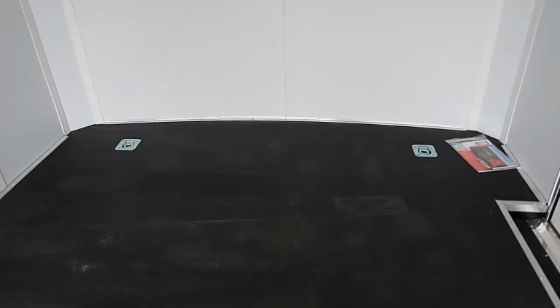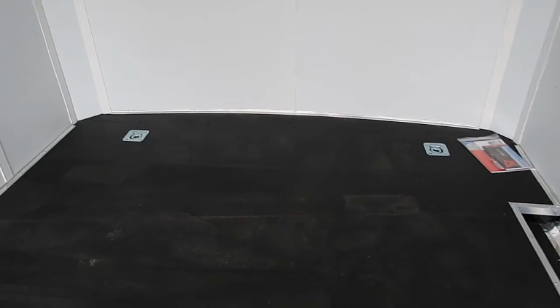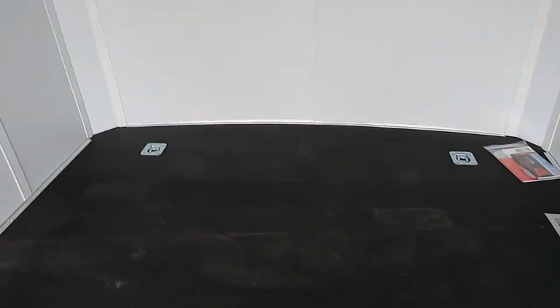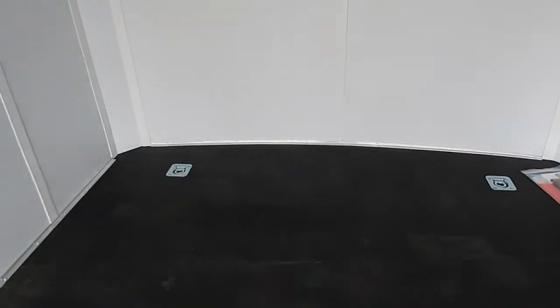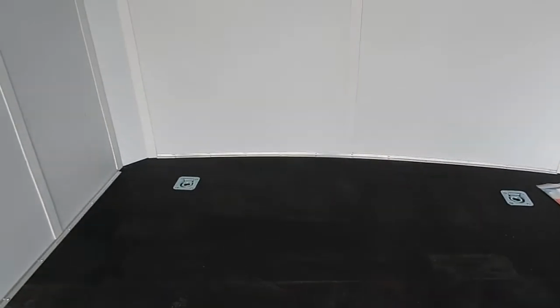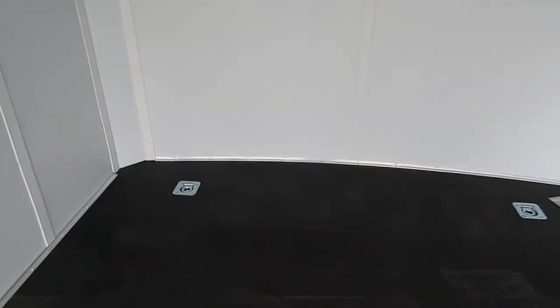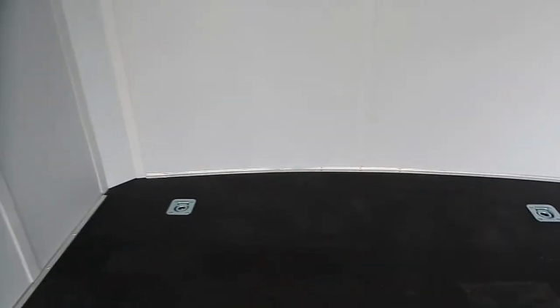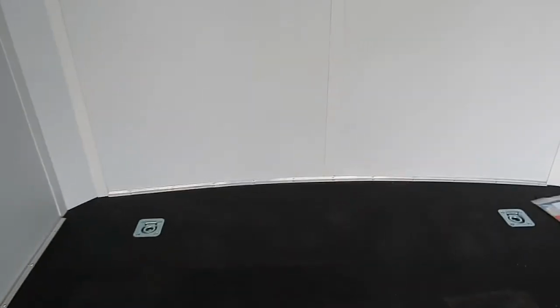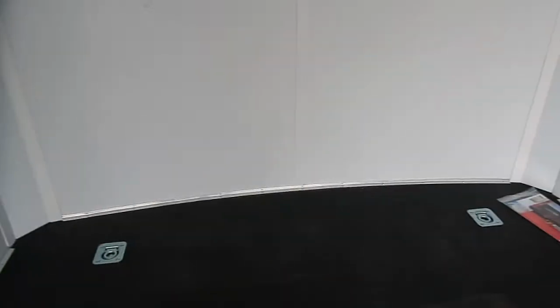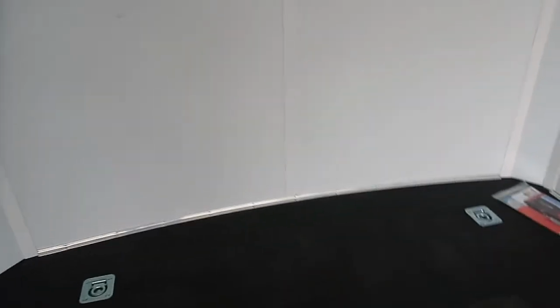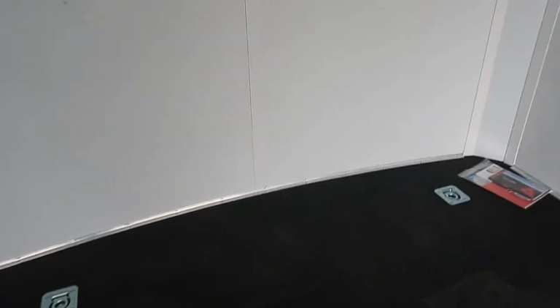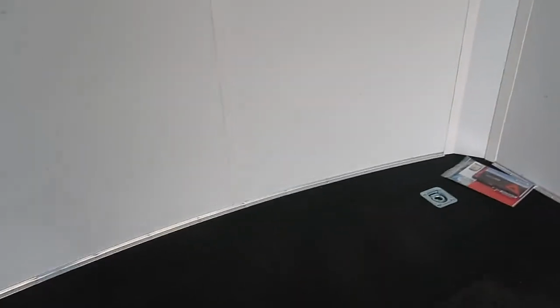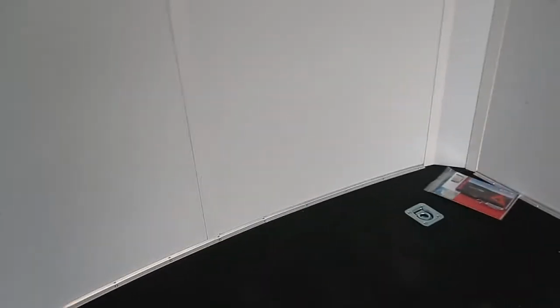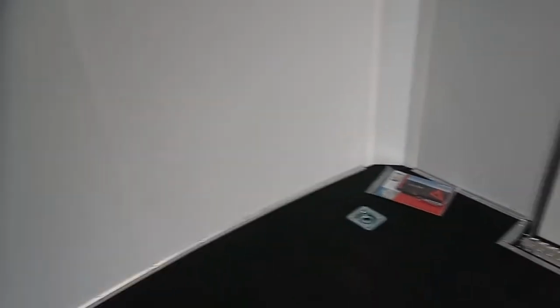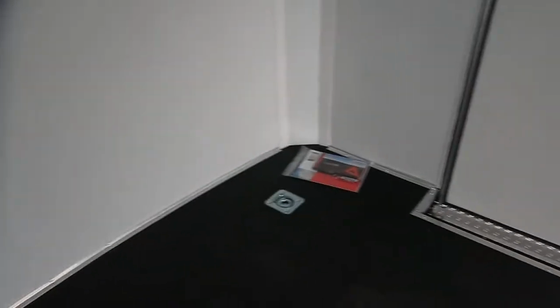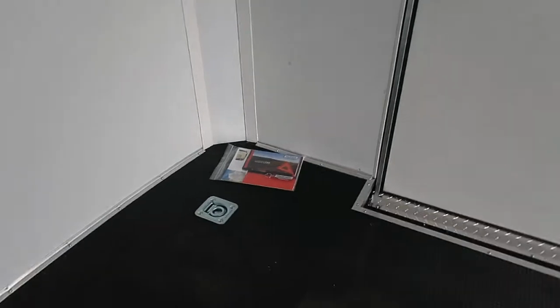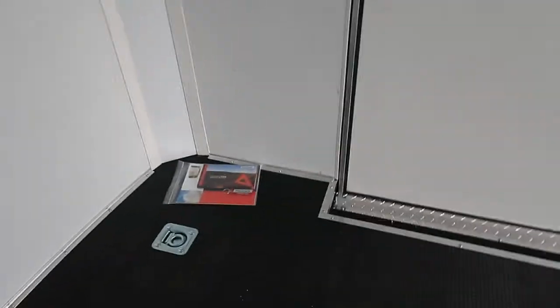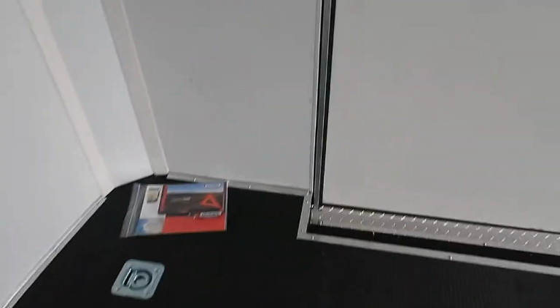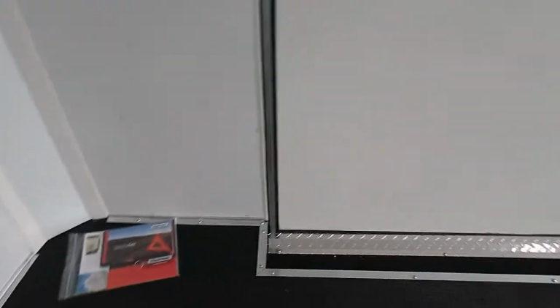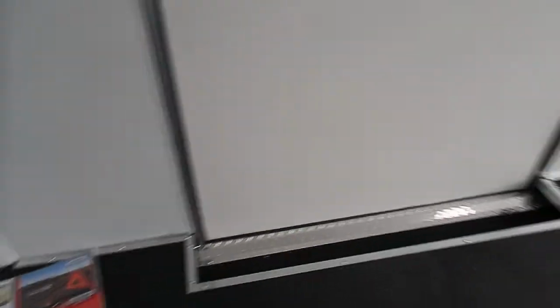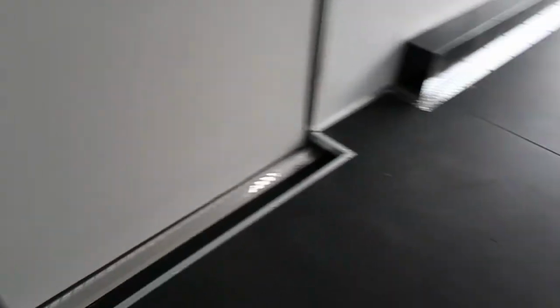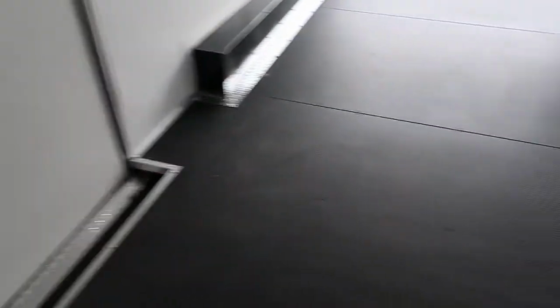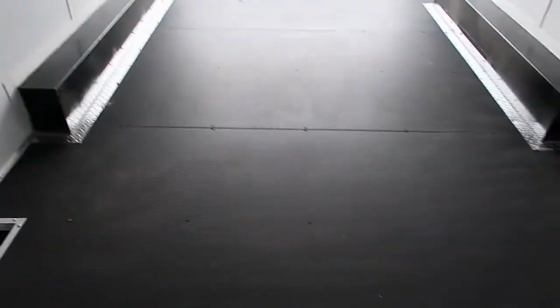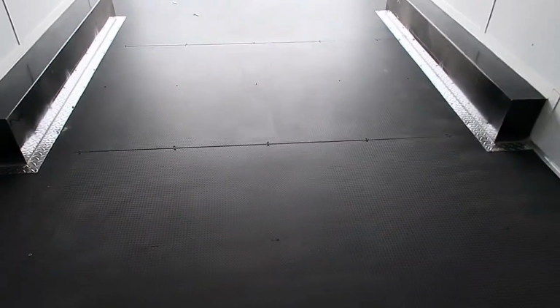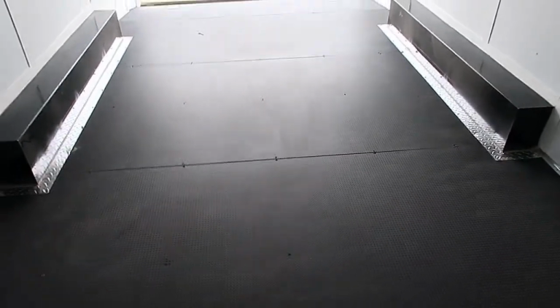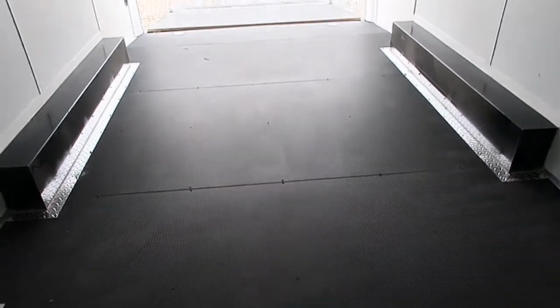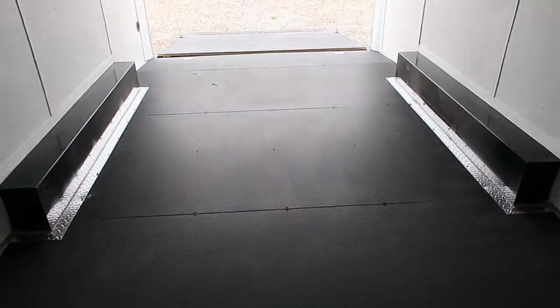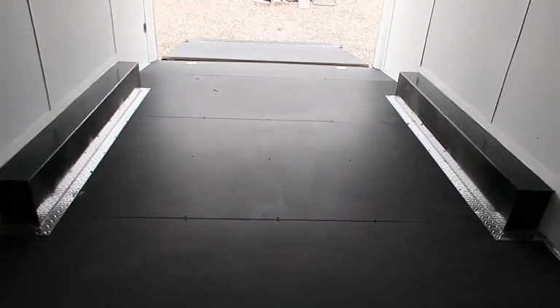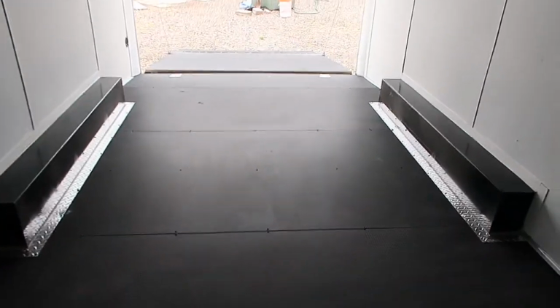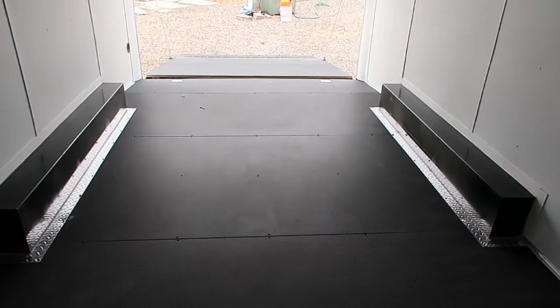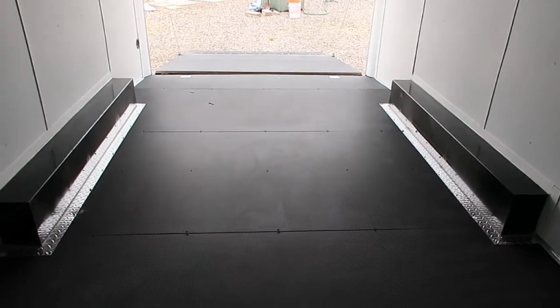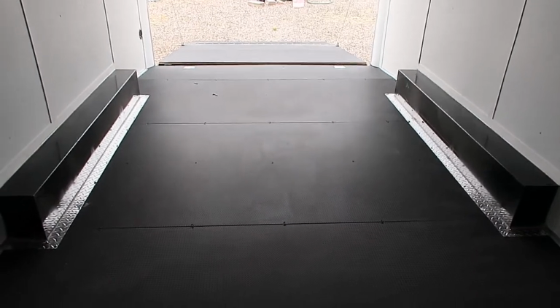This is a noodle floor with dry max underneath, so this is one of the best floors that we can stick in a trailer as far as overall durability and wear. It's a great floor to have in your units.